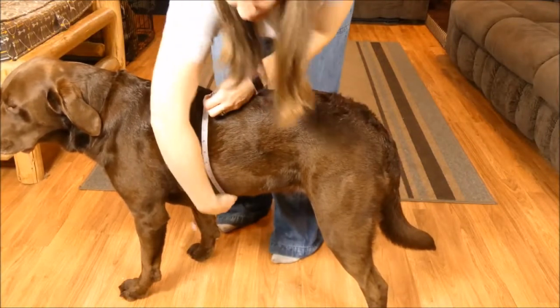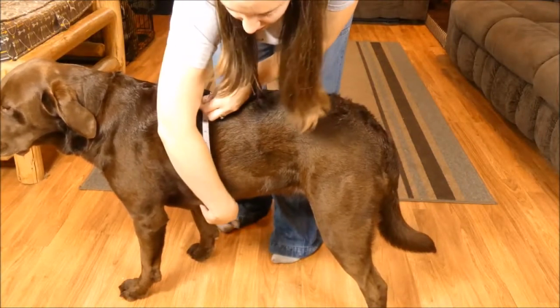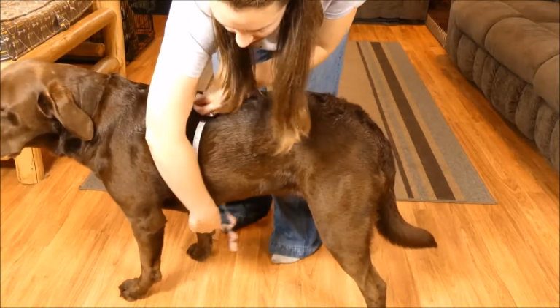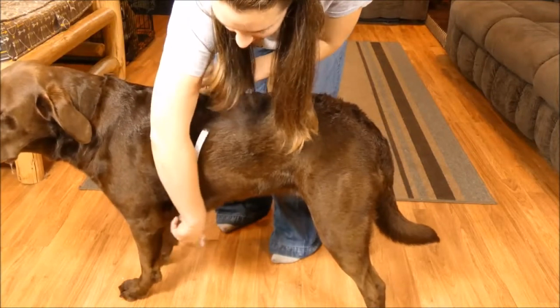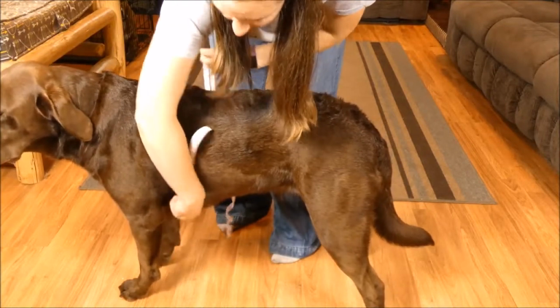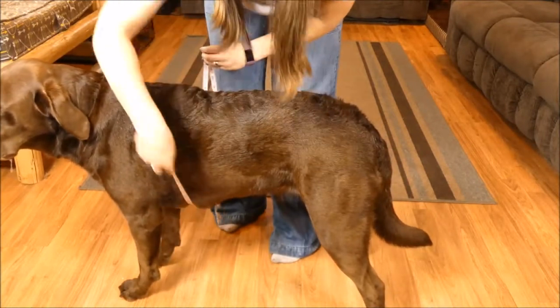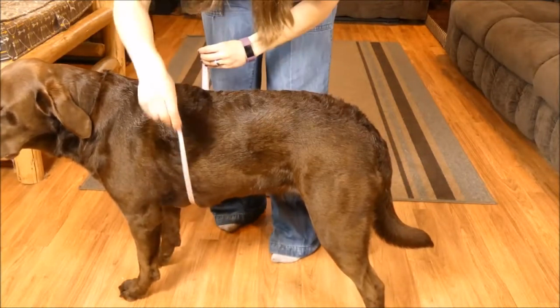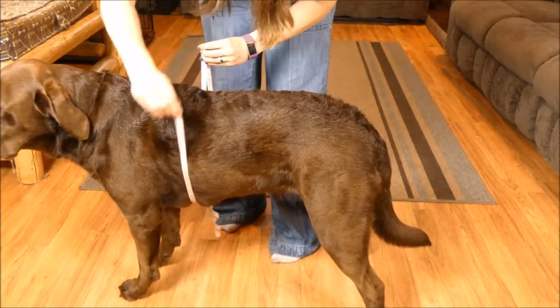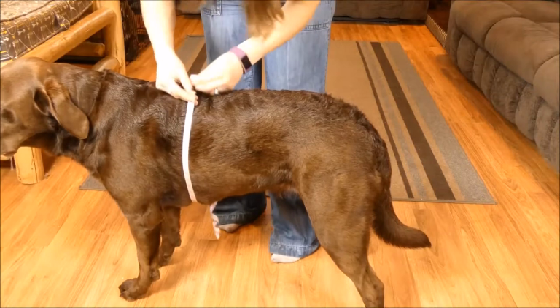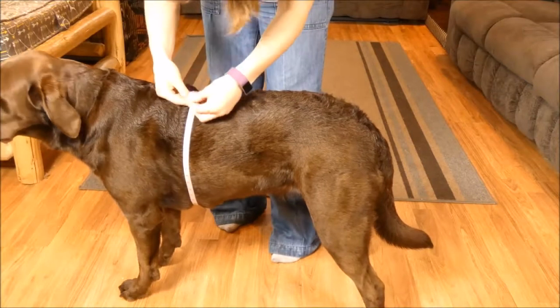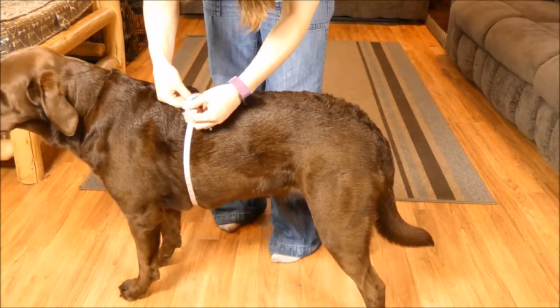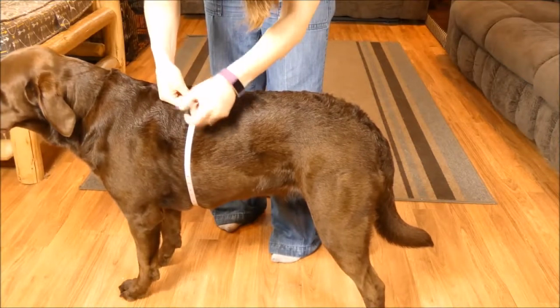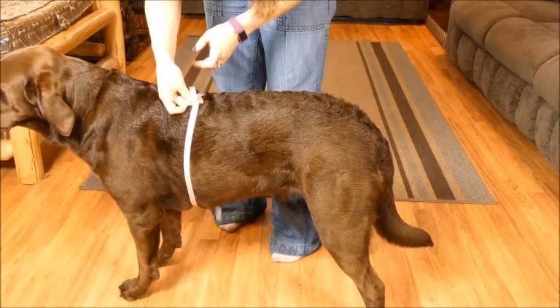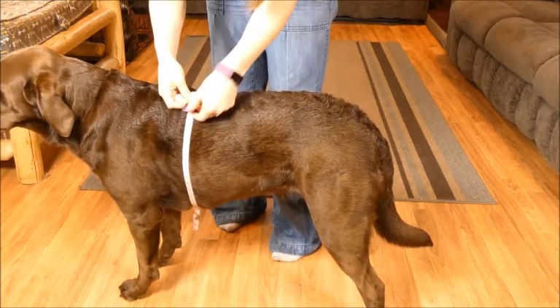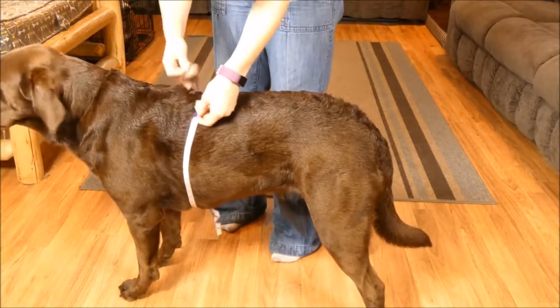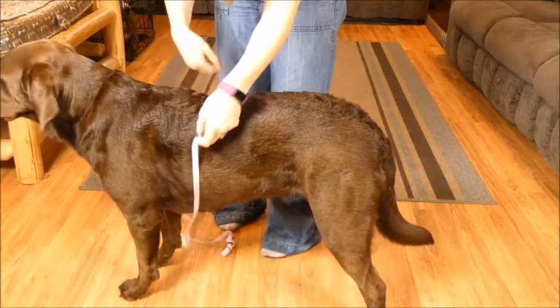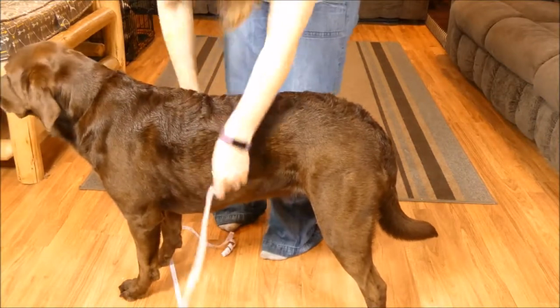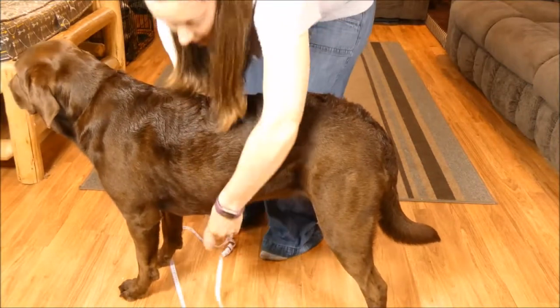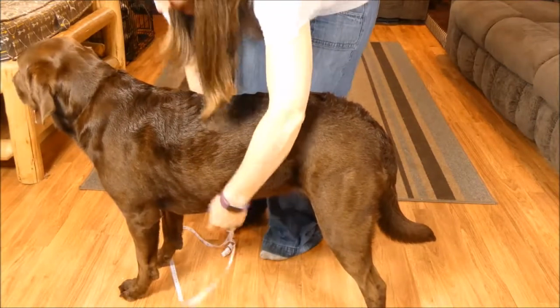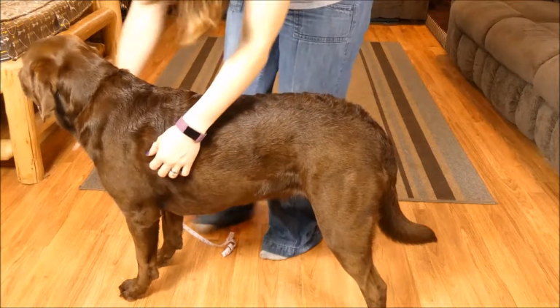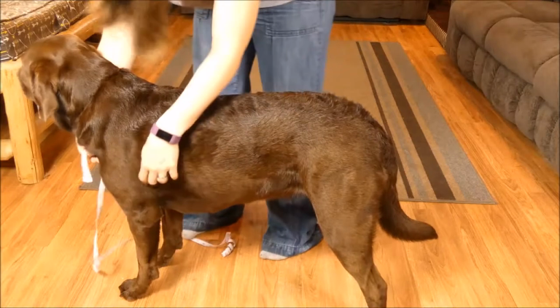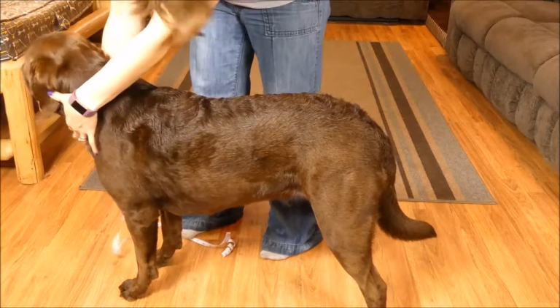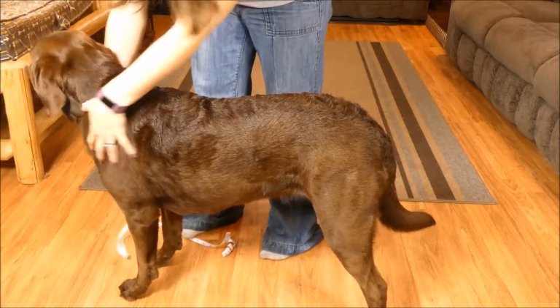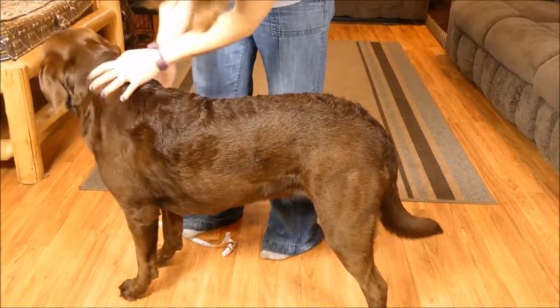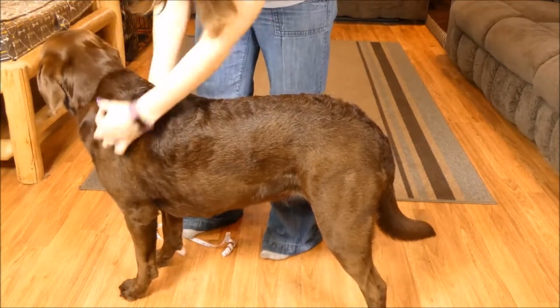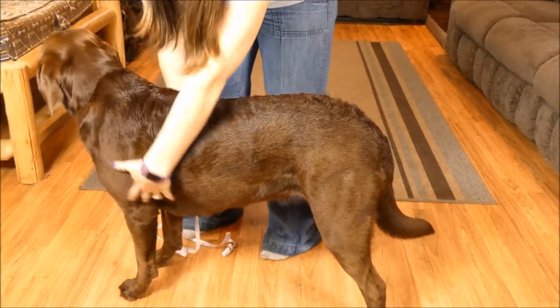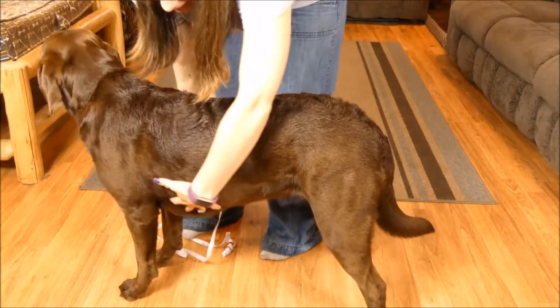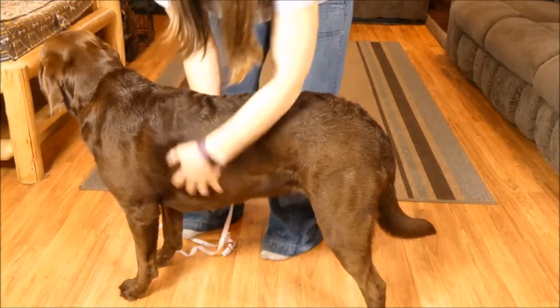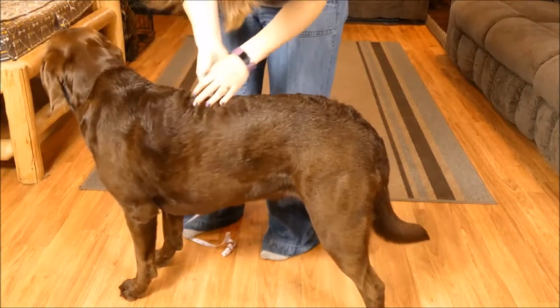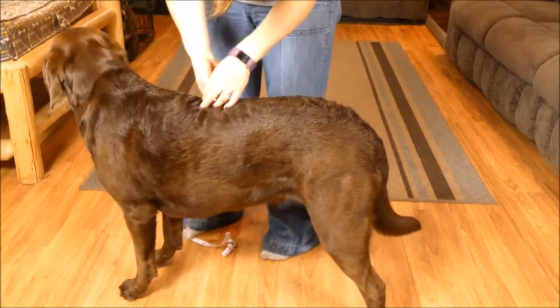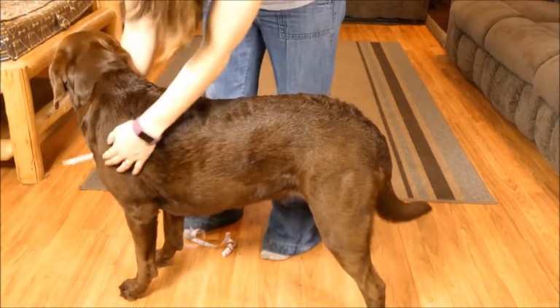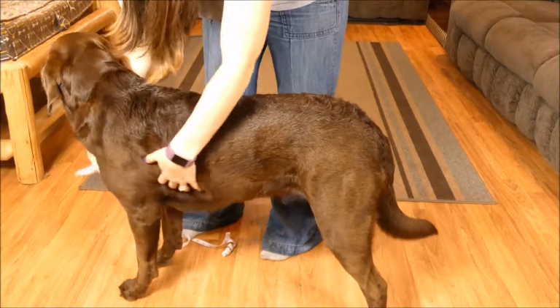Sadie's chest girth is about 31 inches. The other measurement that you need is your dog's neck measurement, because the harness fits around the neck and then comes down the chest and wraps around the back as well.